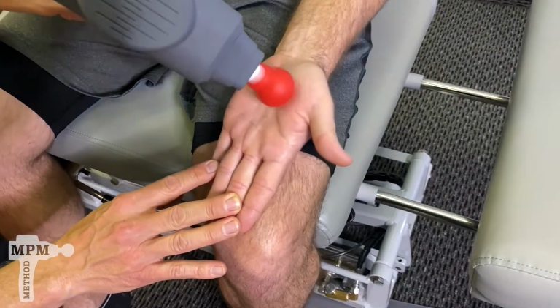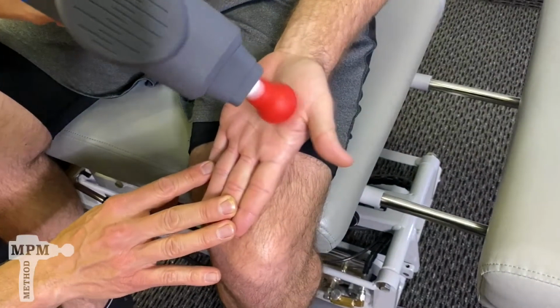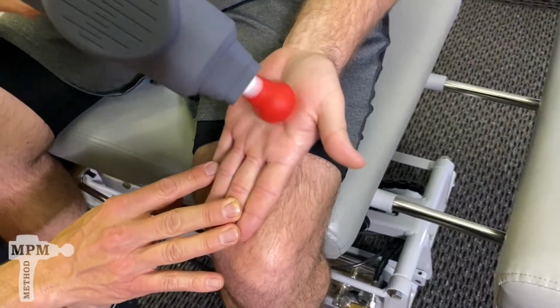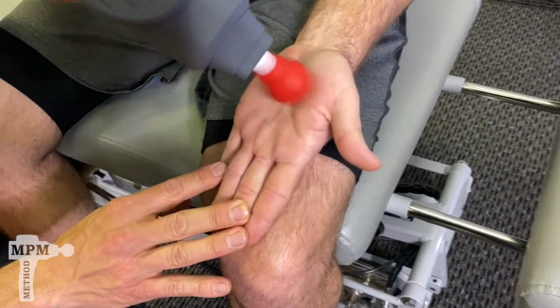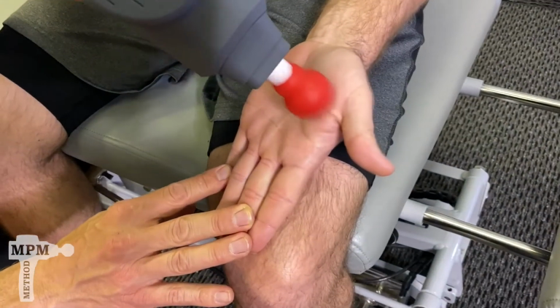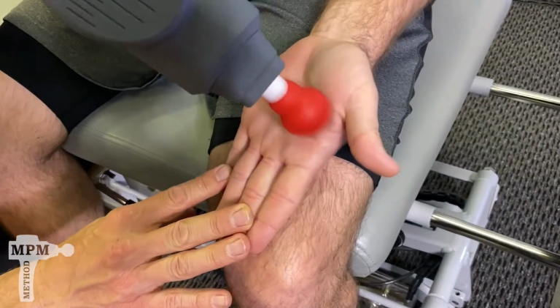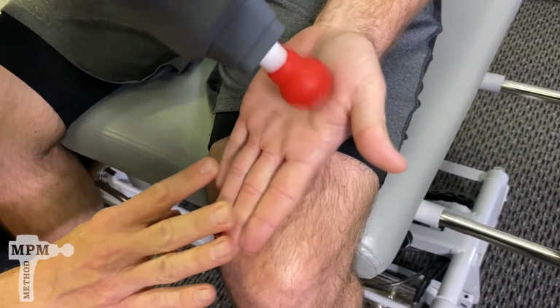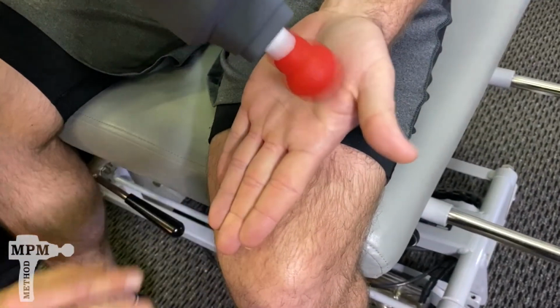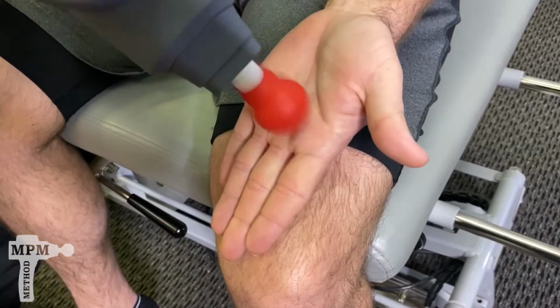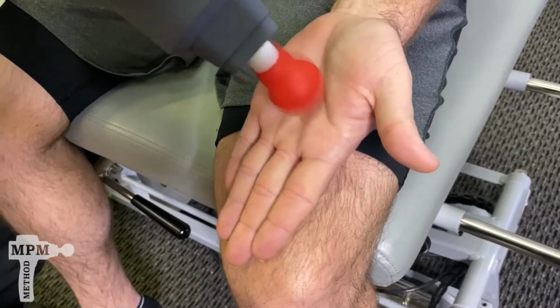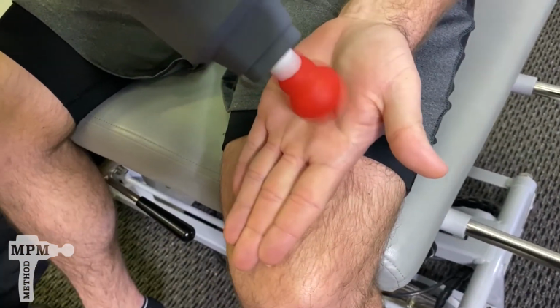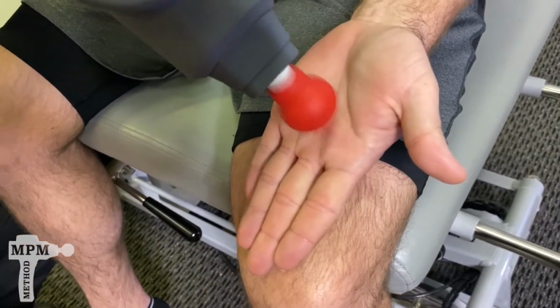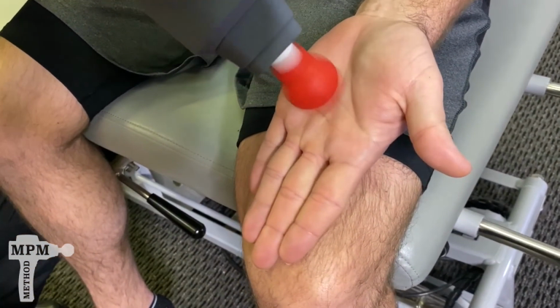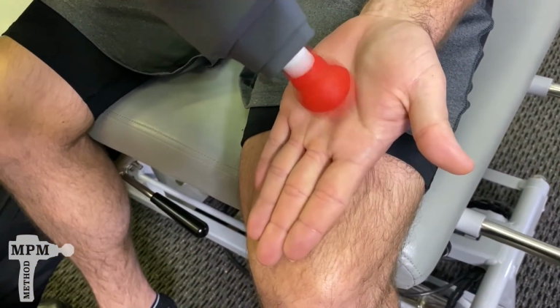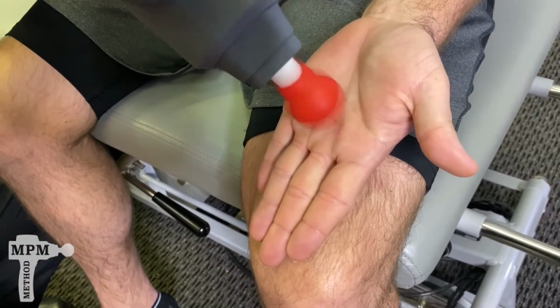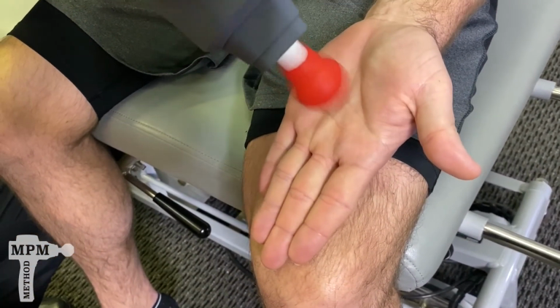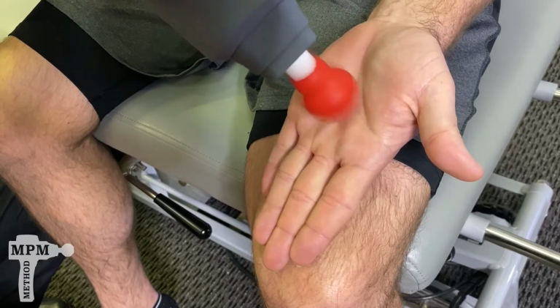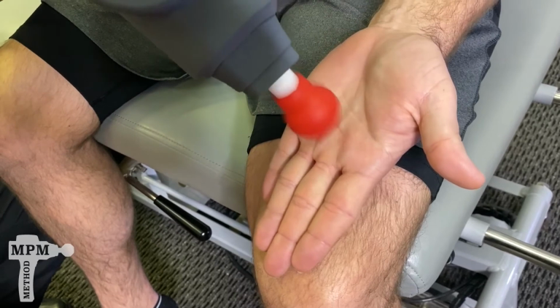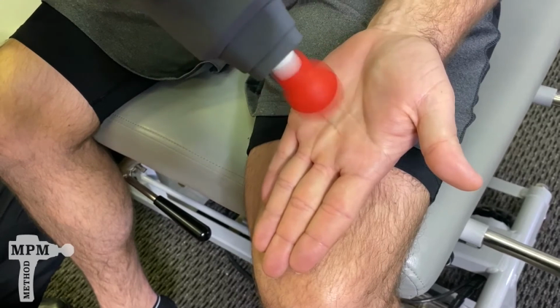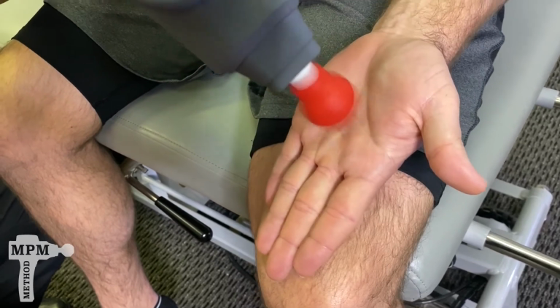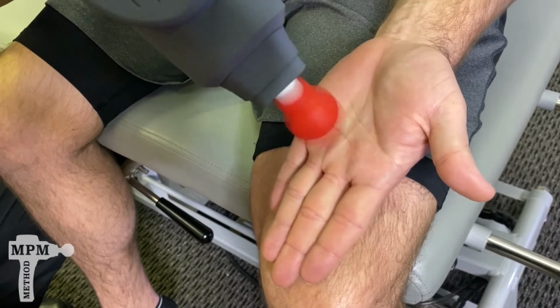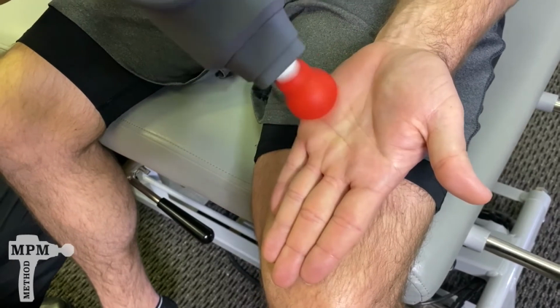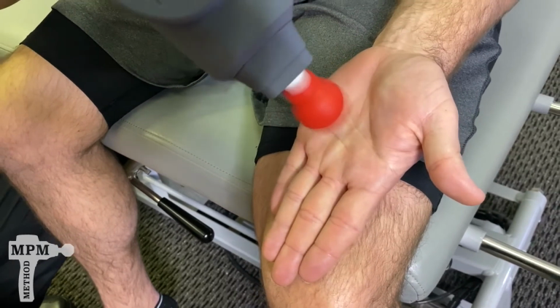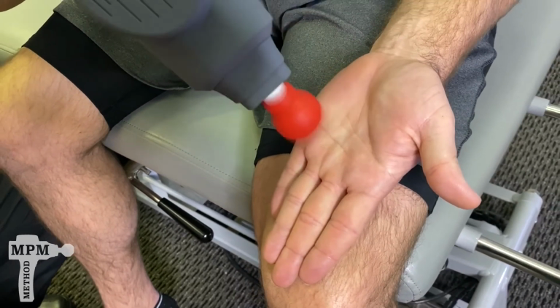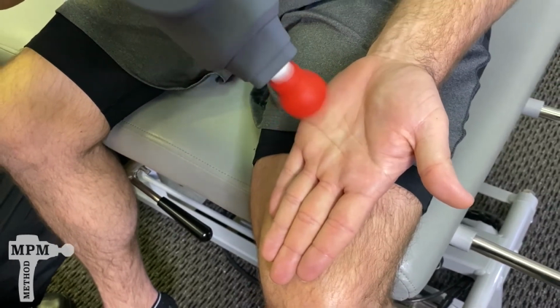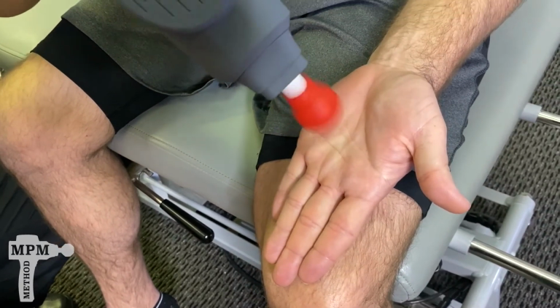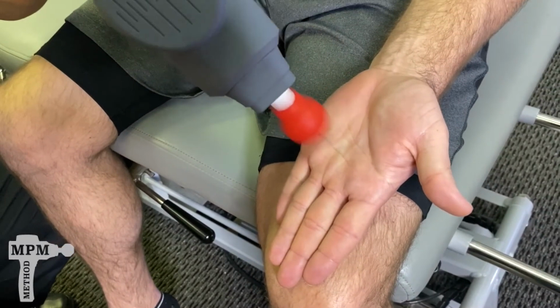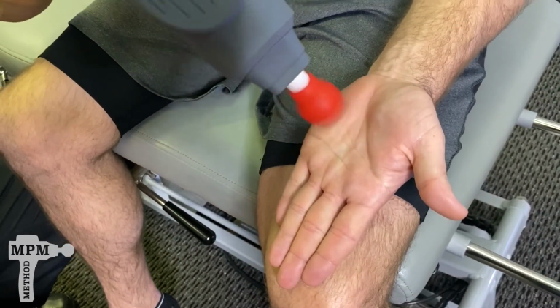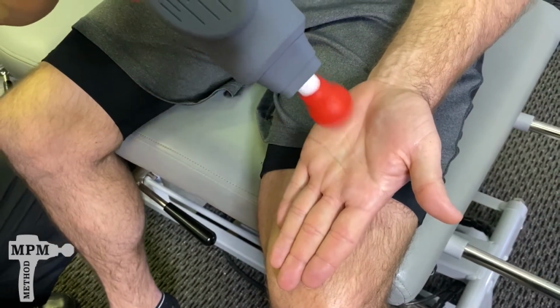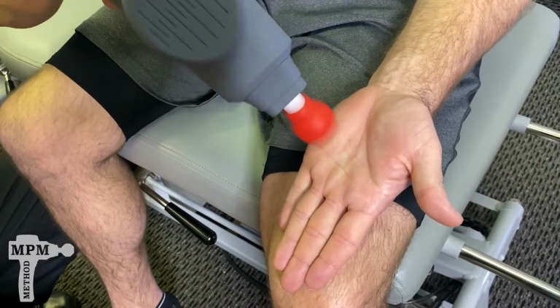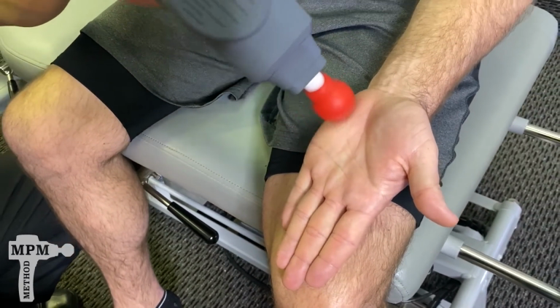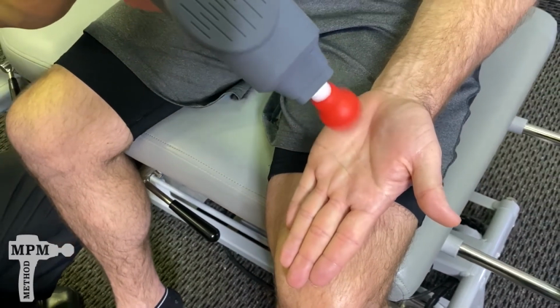Continue towards the thumb and out to the base of the fingers.